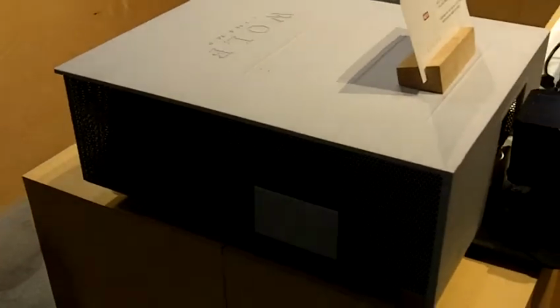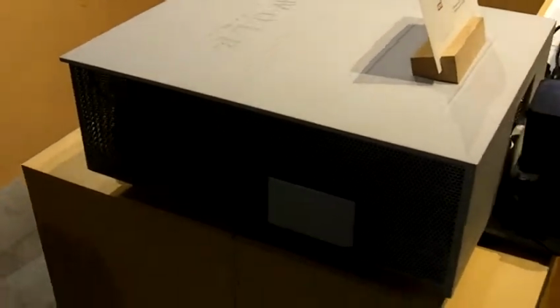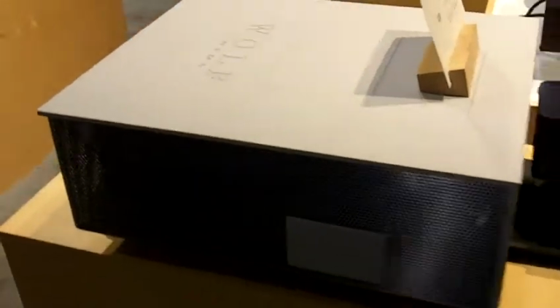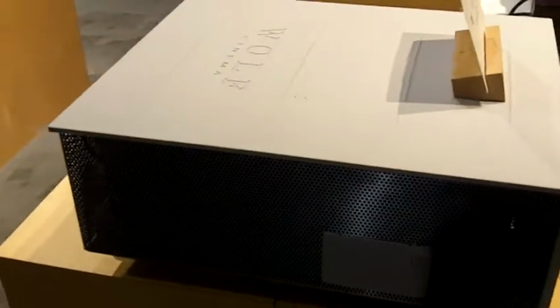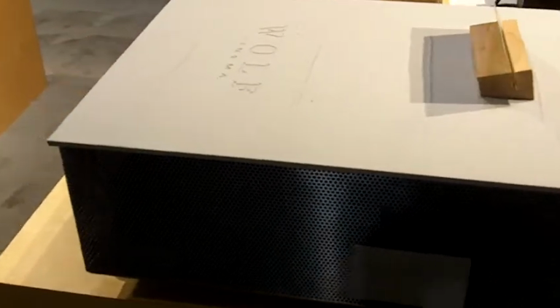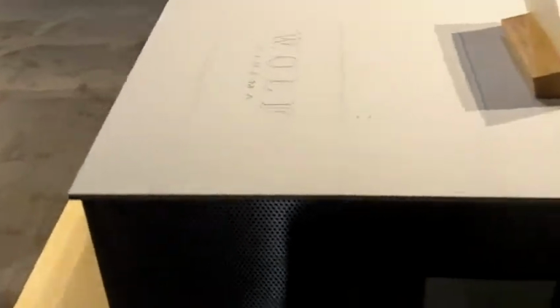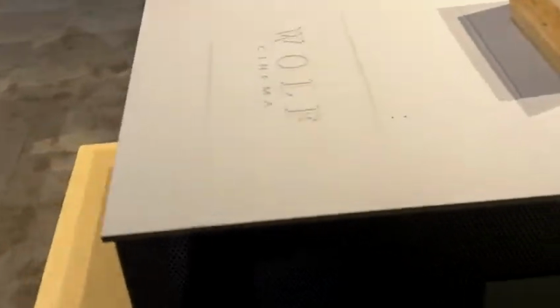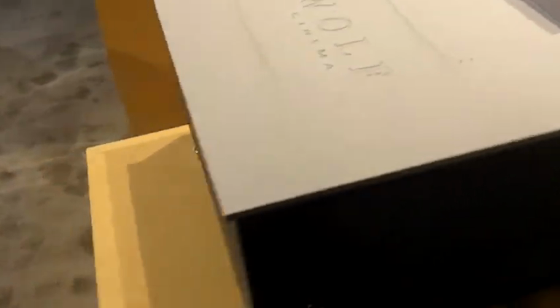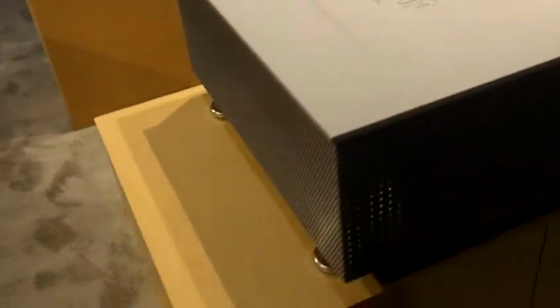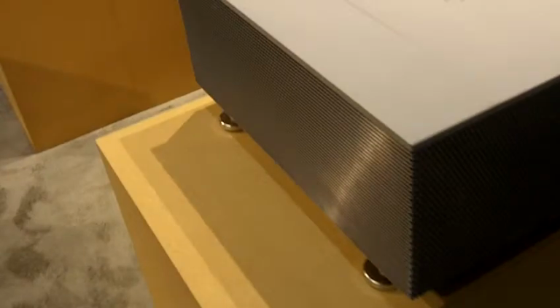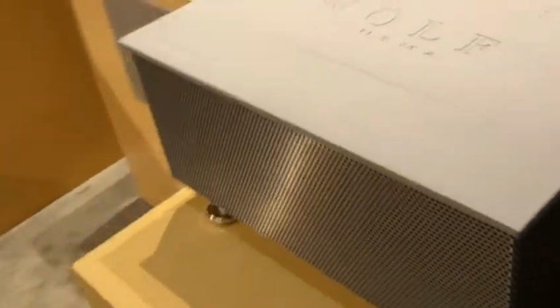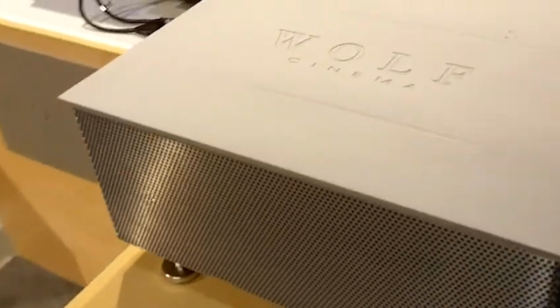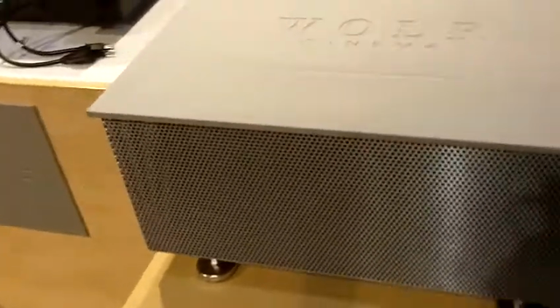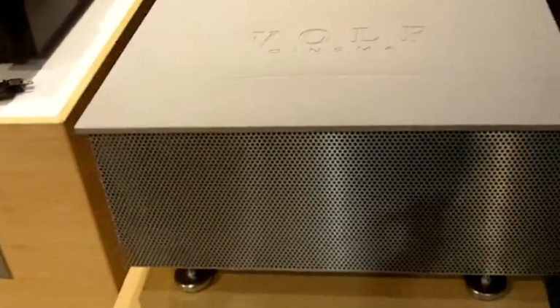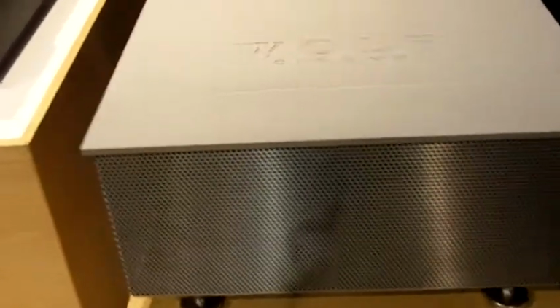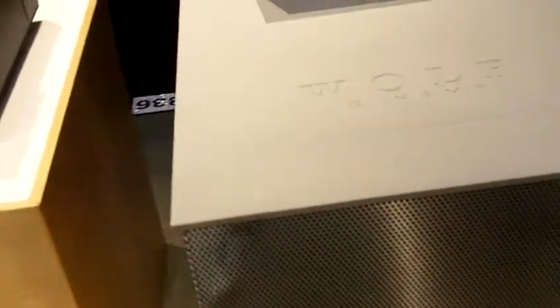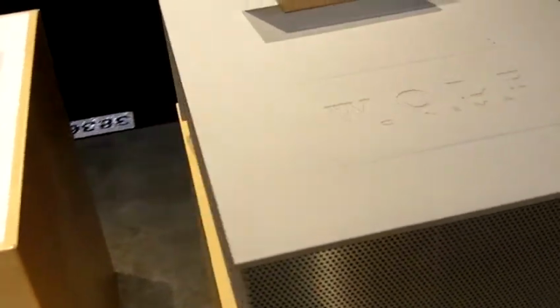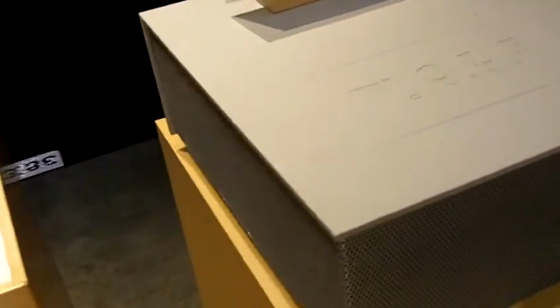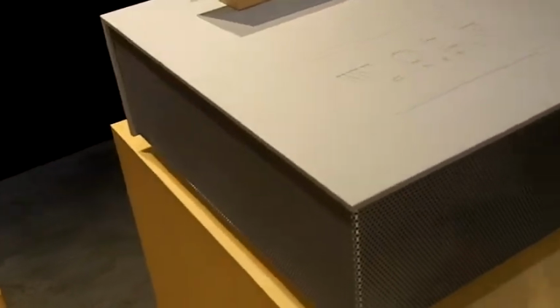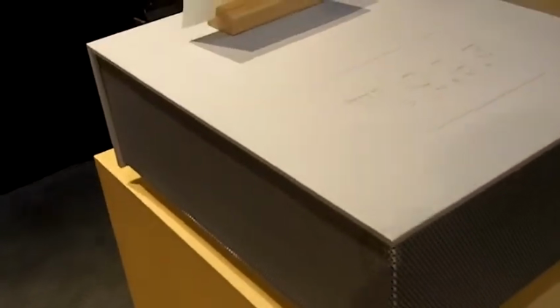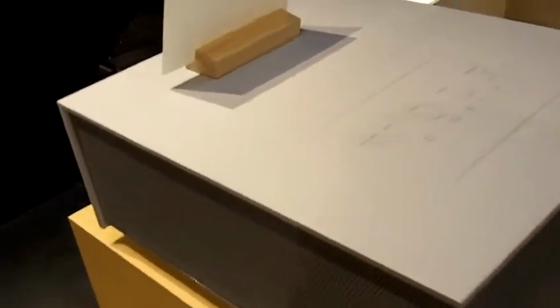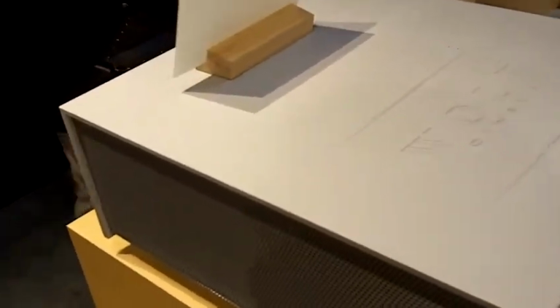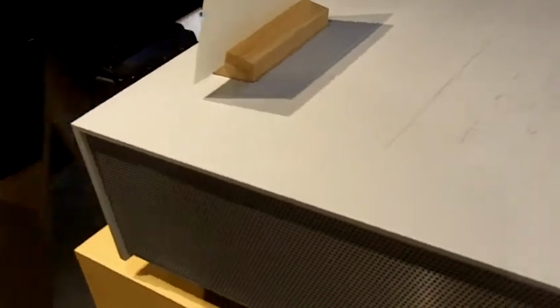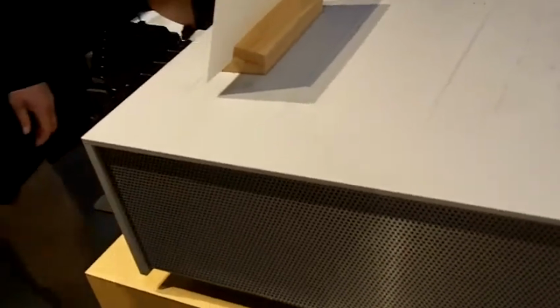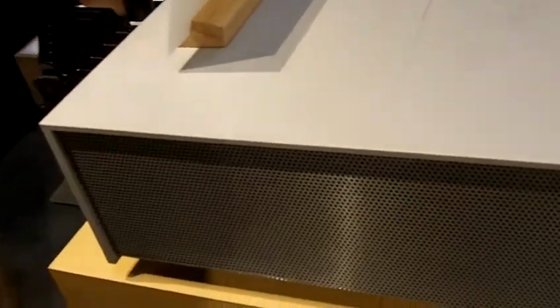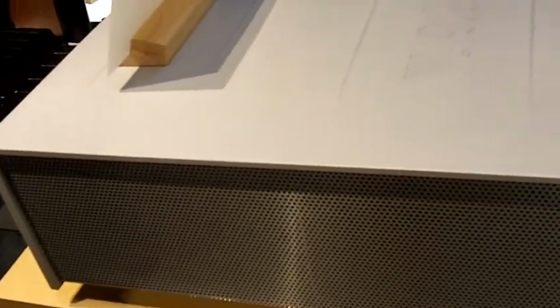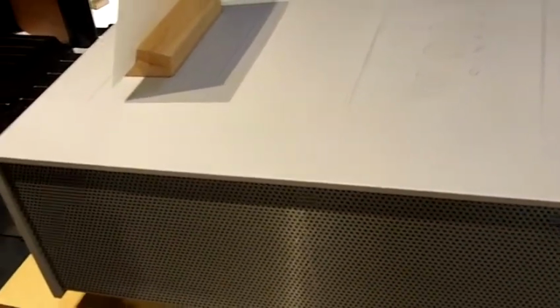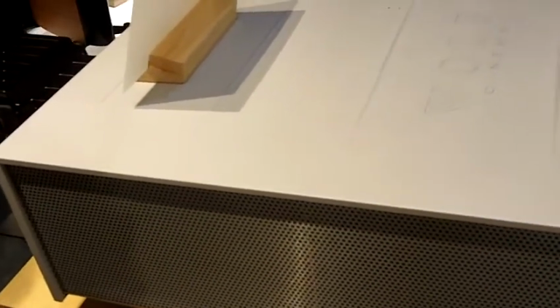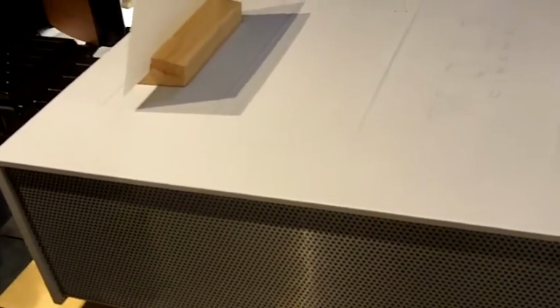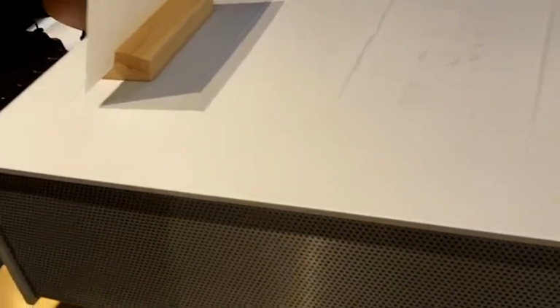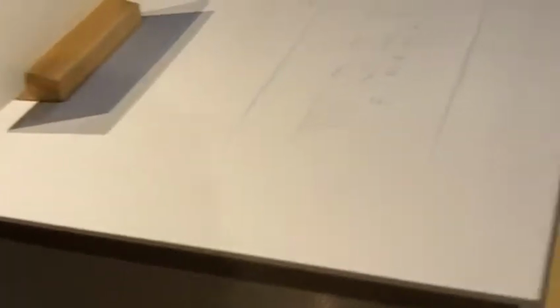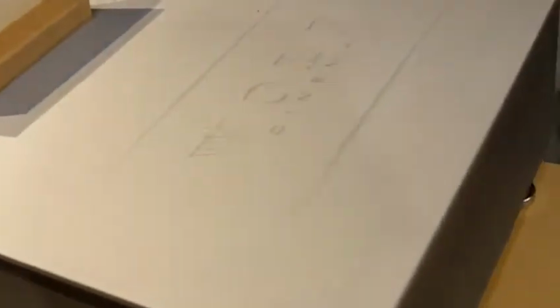This projector has a hundred thousand hour LED emitter packs with thirty thousand hour warranty on them. It has optional anamorphic packages.